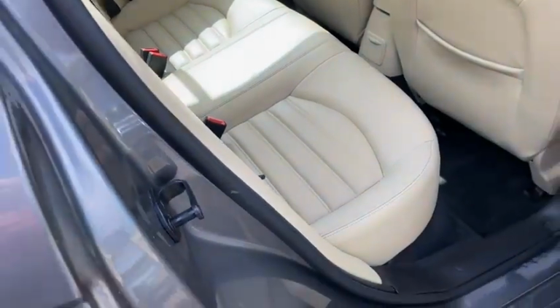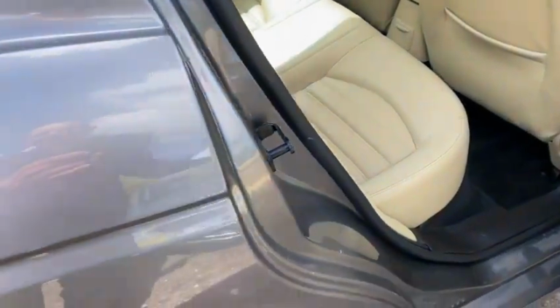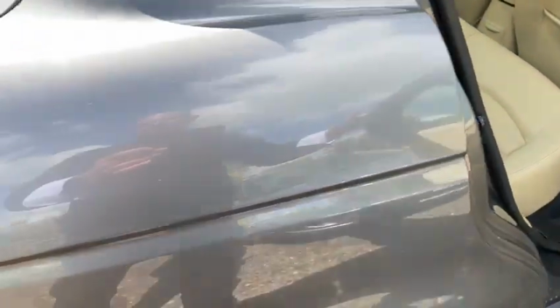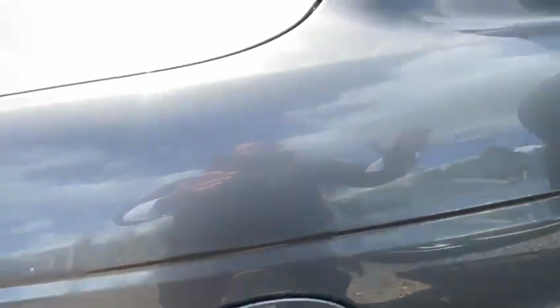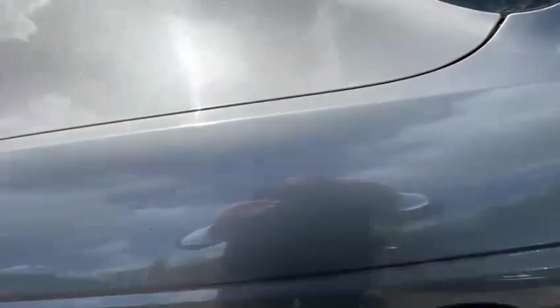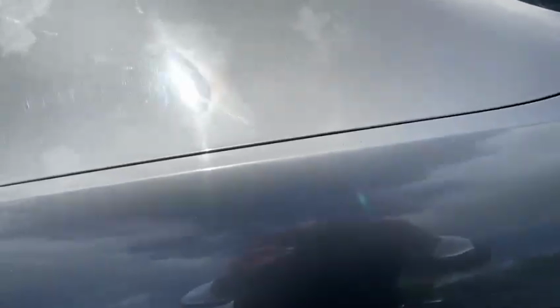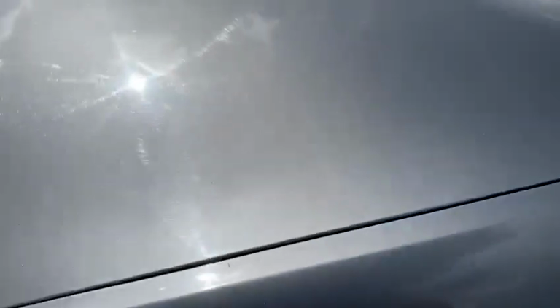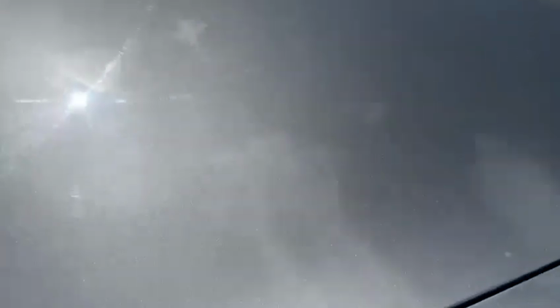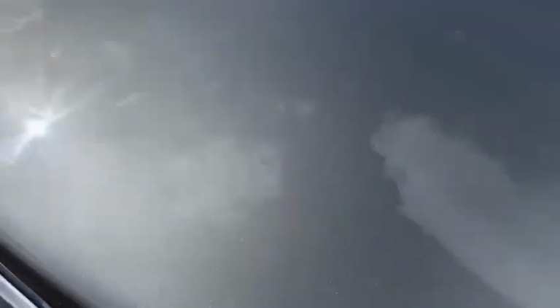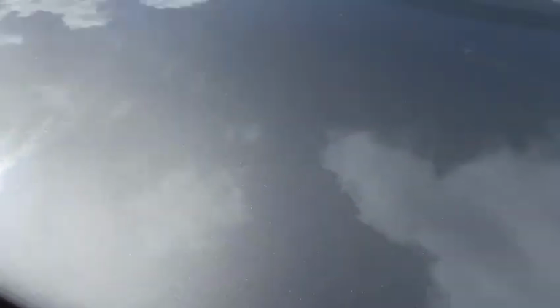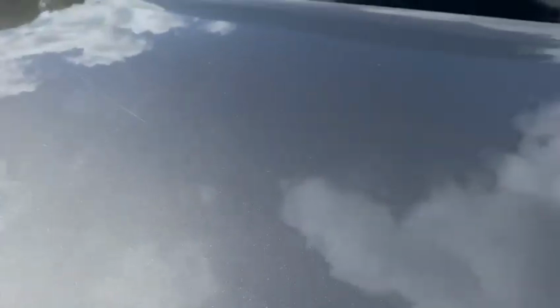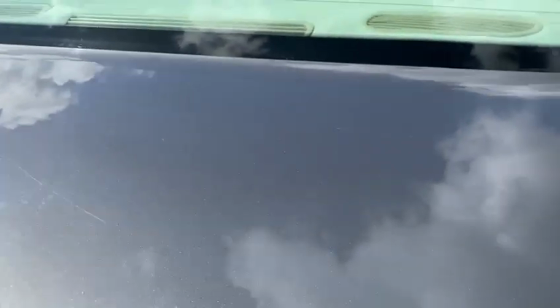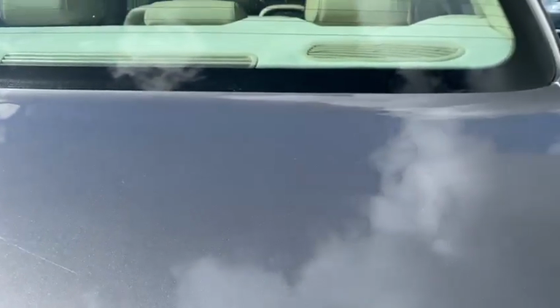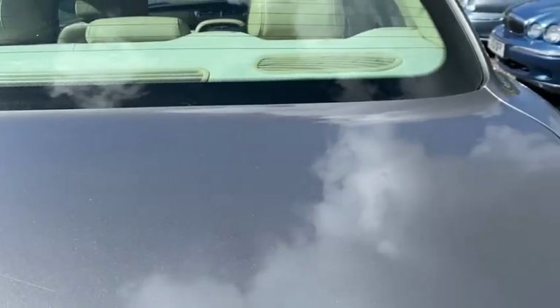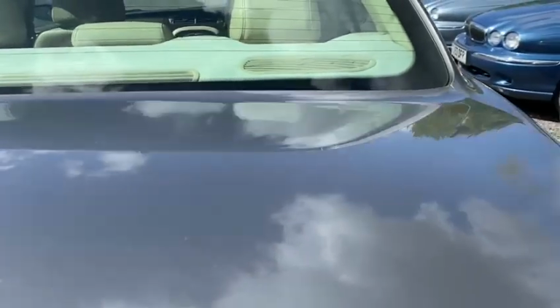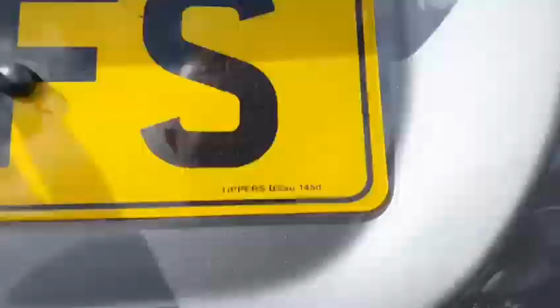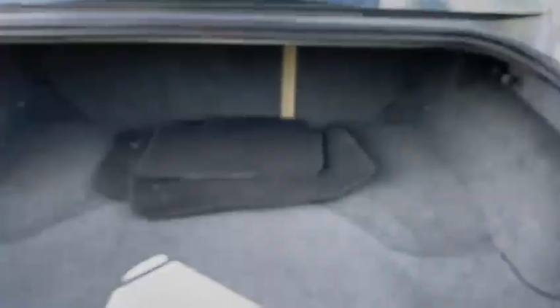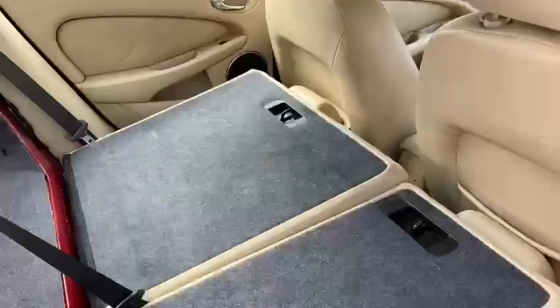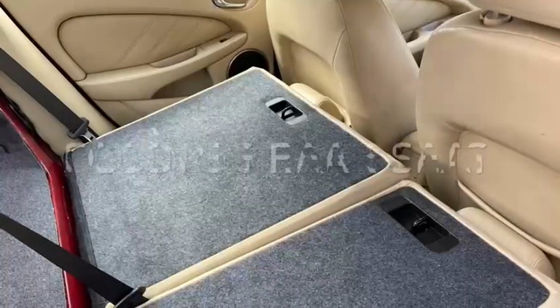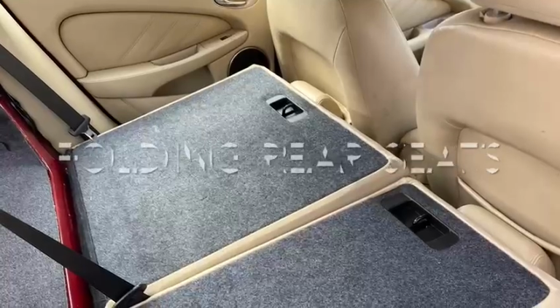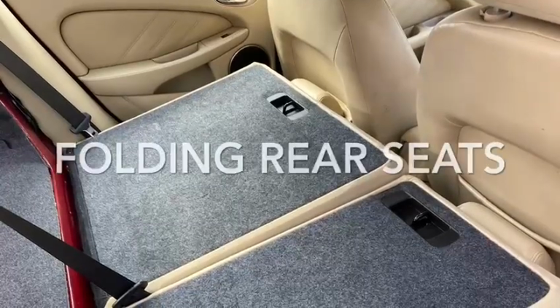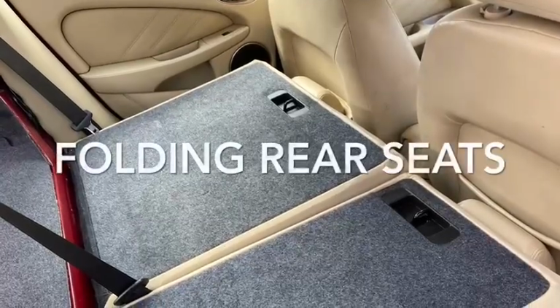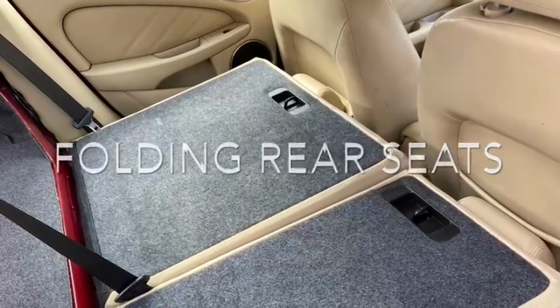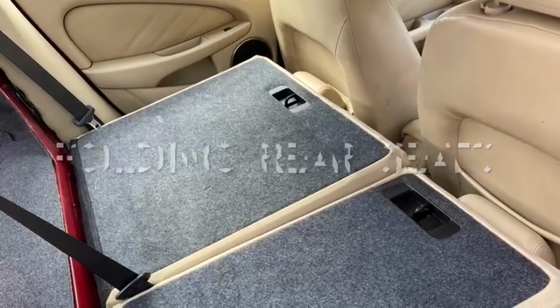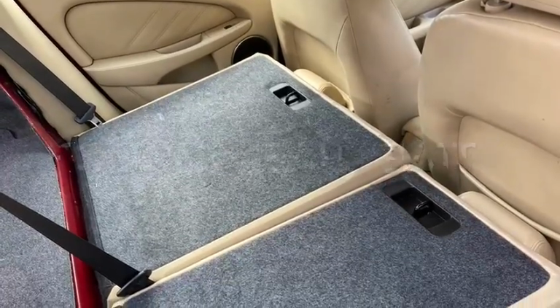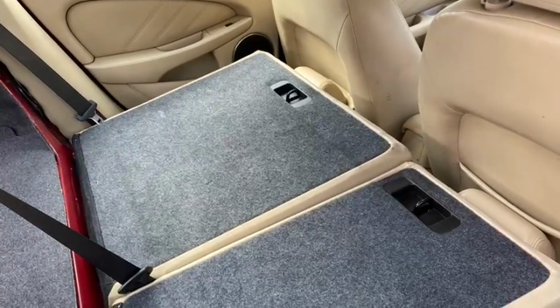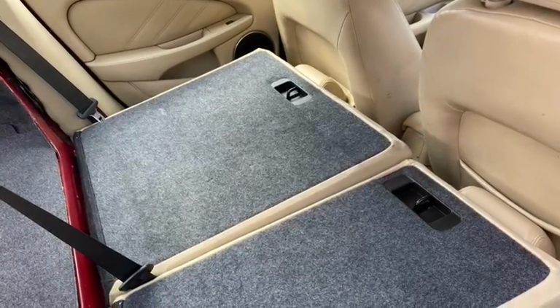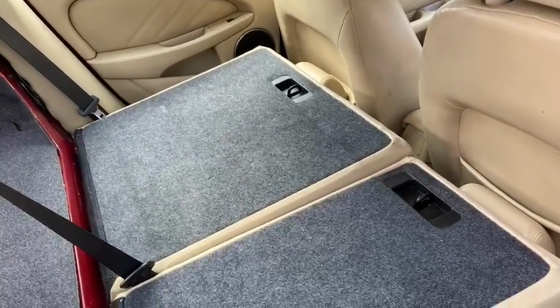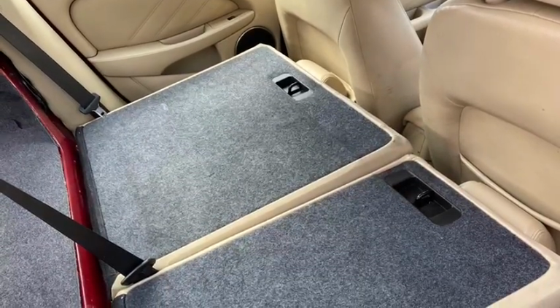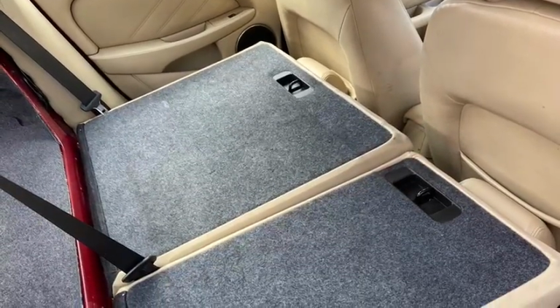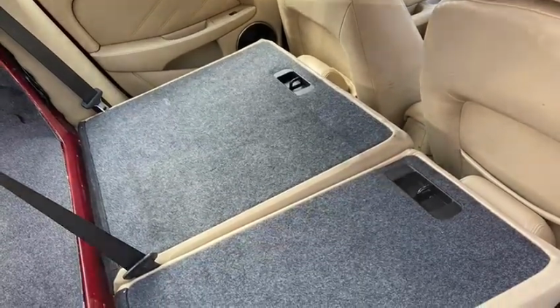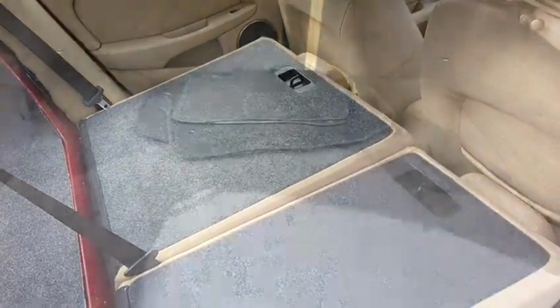This one has got the fold-down rear seat option as well, which we'll show you later in the video. The boot is absolutely immaculate. There's your fold-down rear seats — very generous boot, and of course with the fold-down rear seats you've really got quite a lot of space.